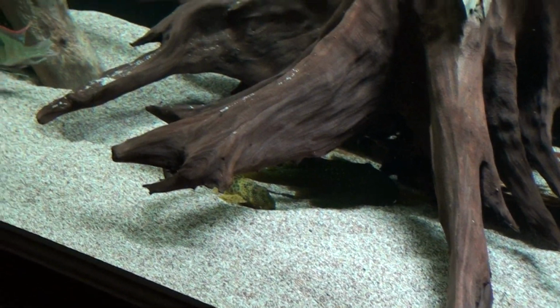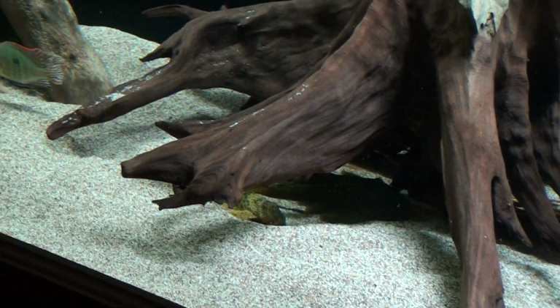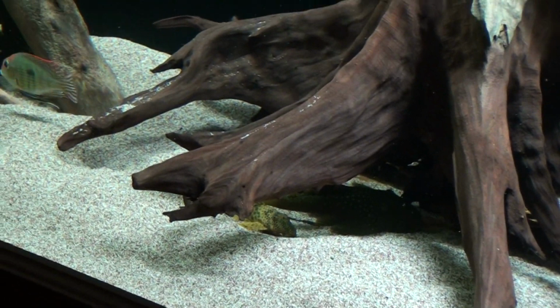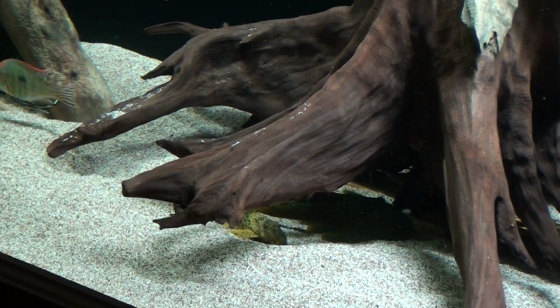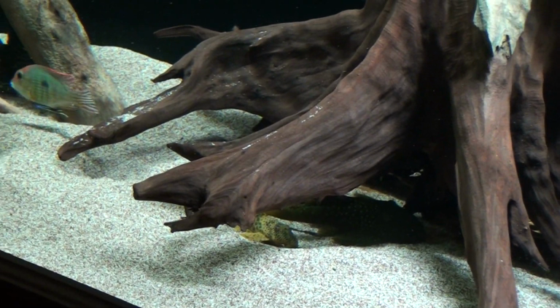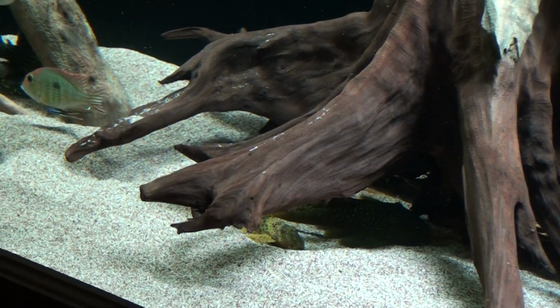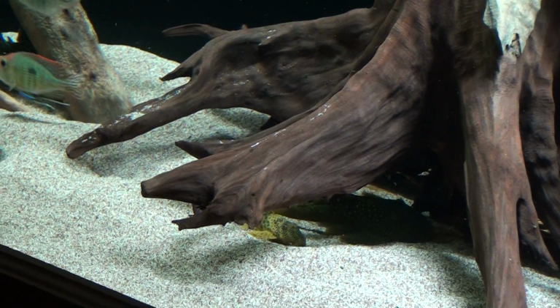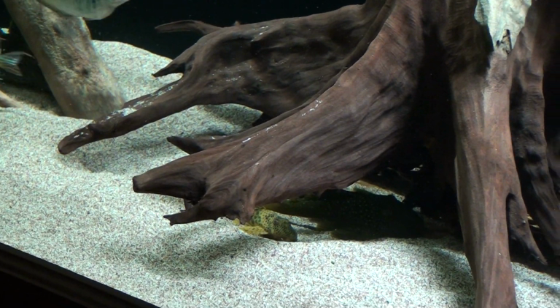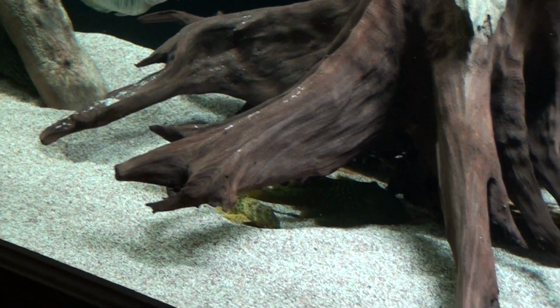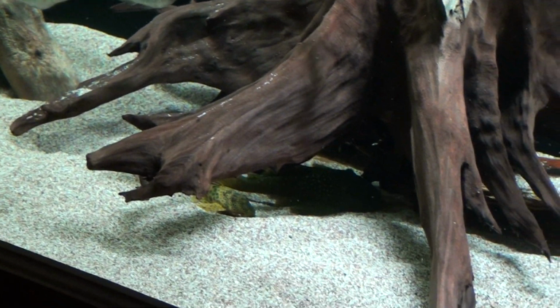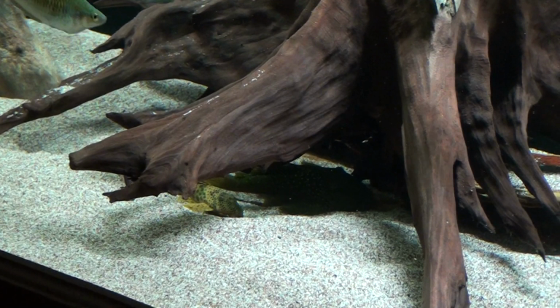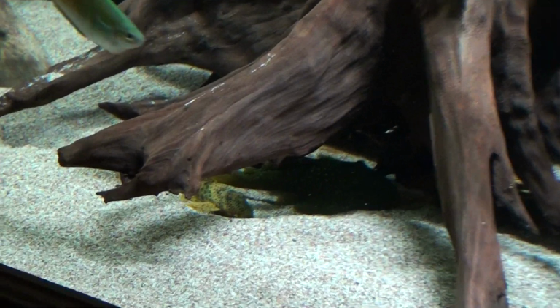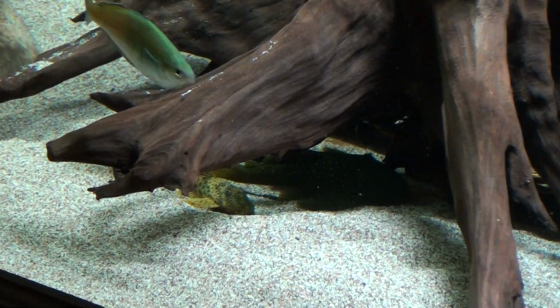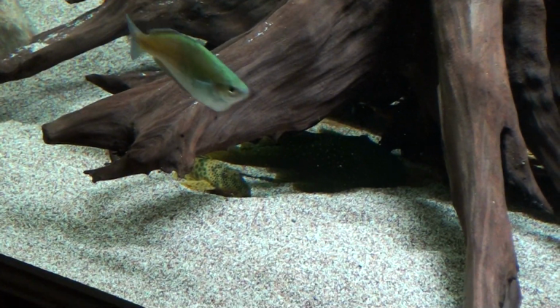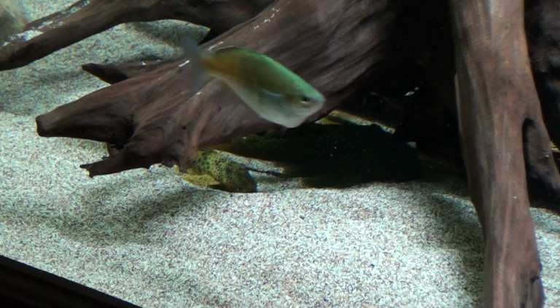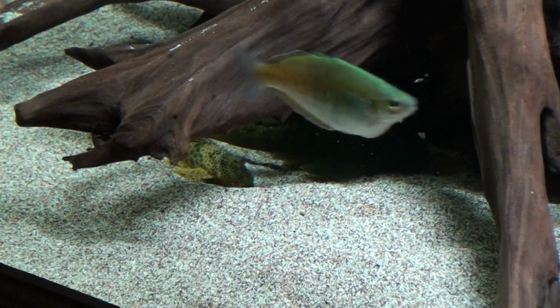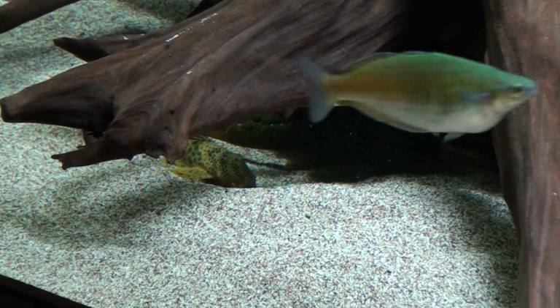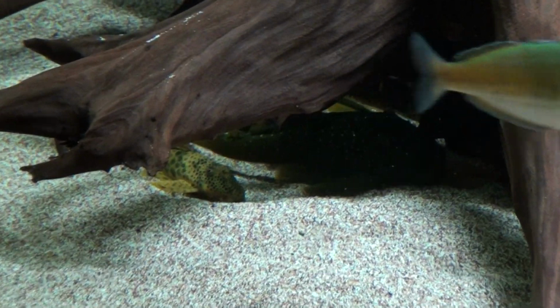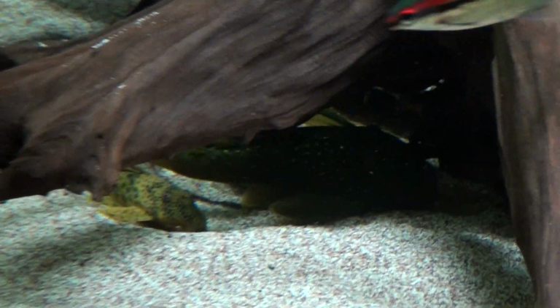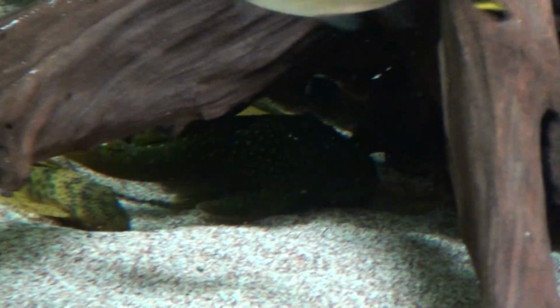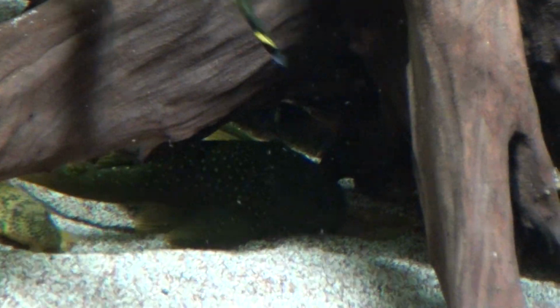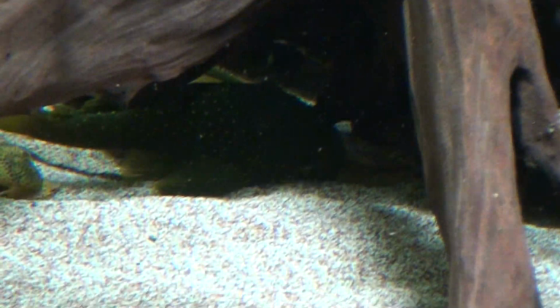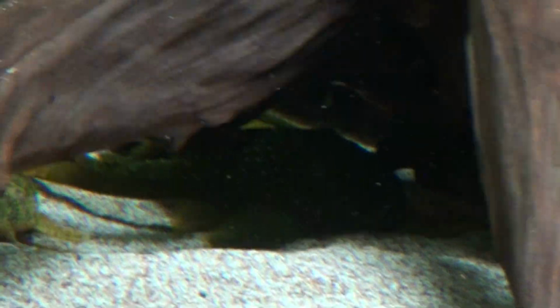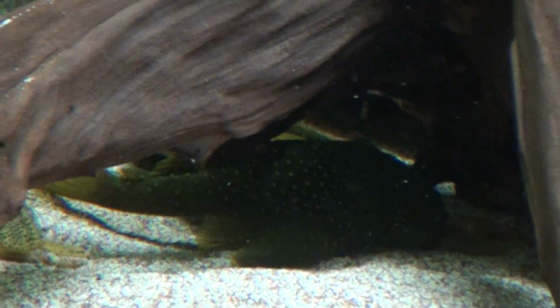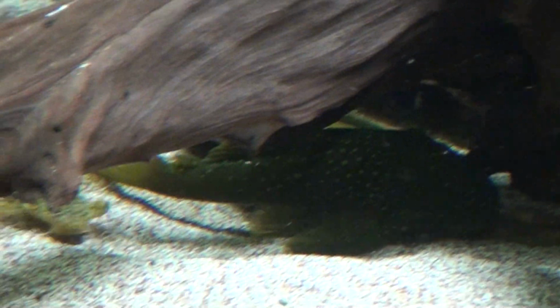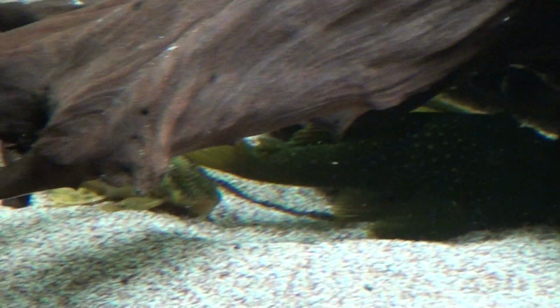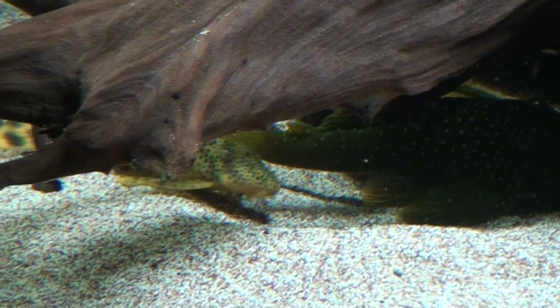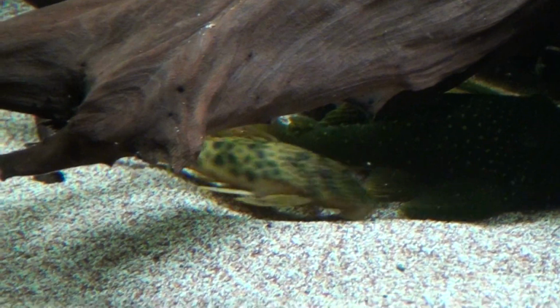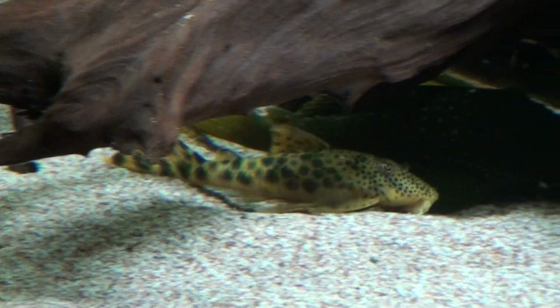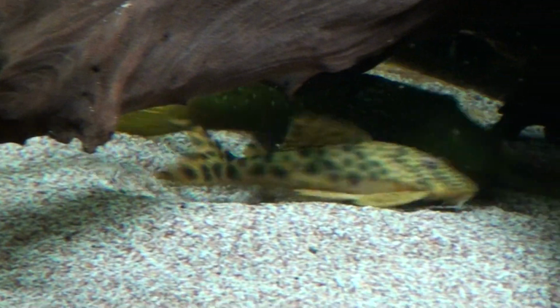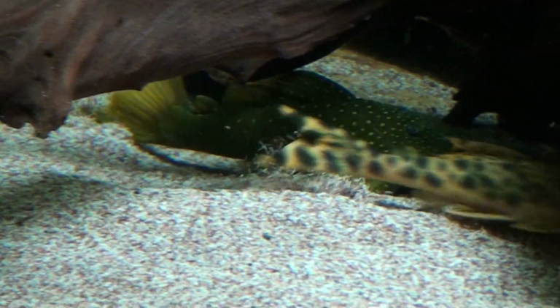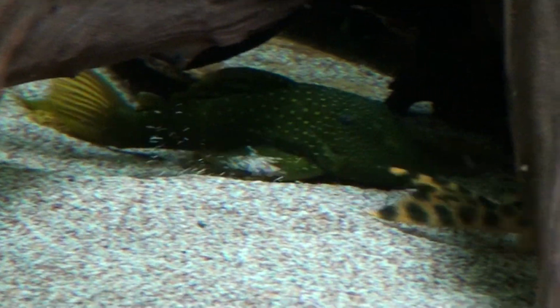The Green Phantom, by the way, is an L200. There's another one down there, along with another Para Pleco.